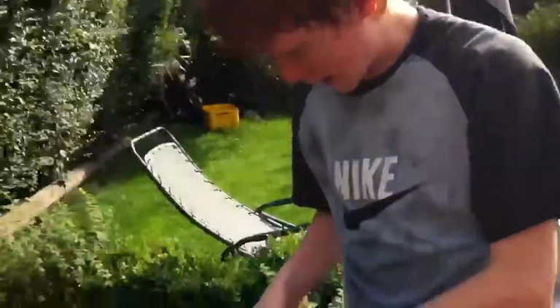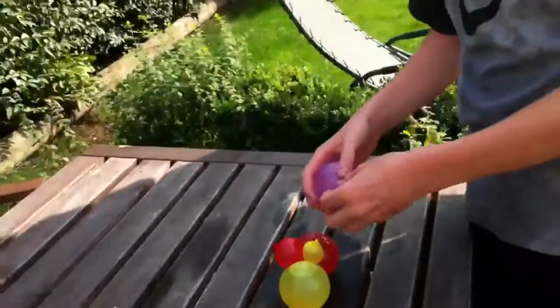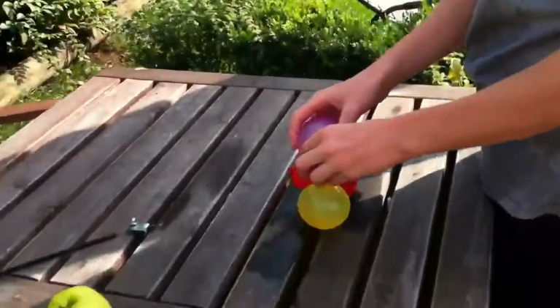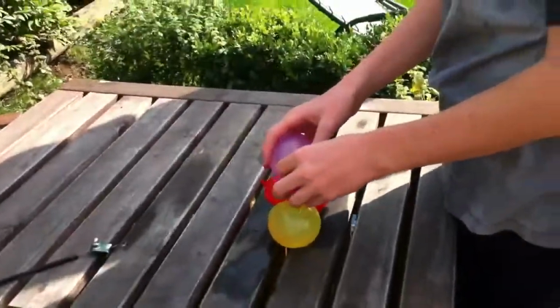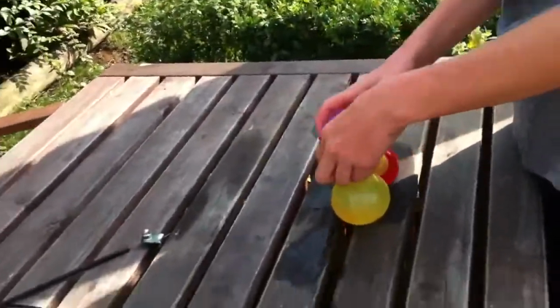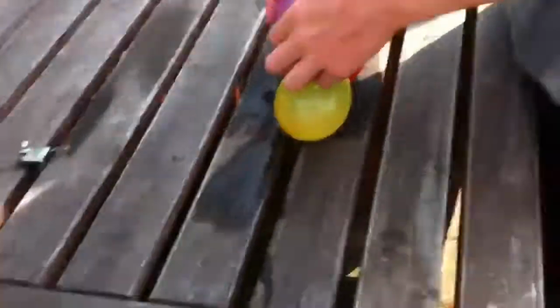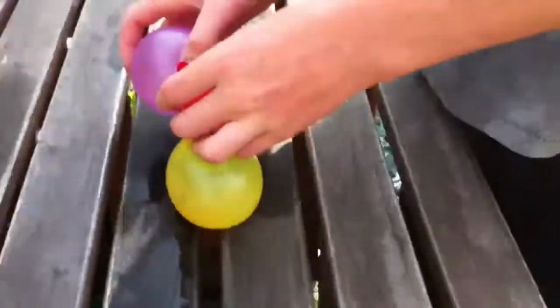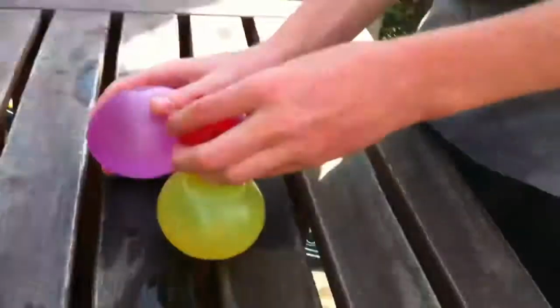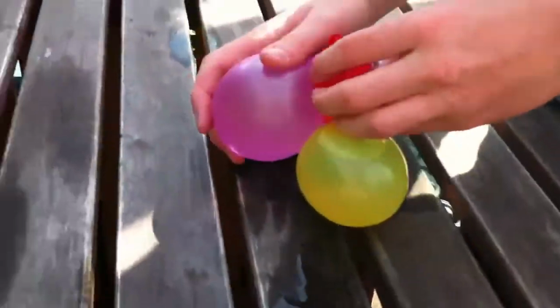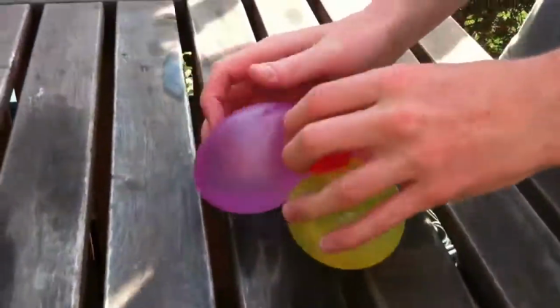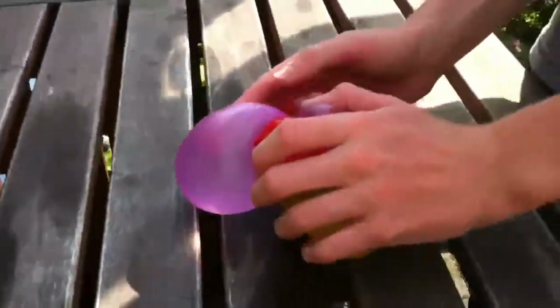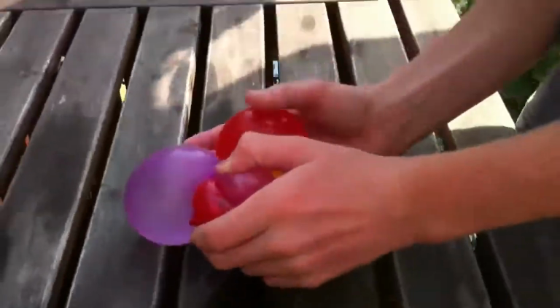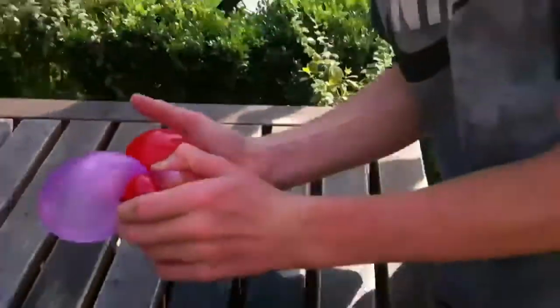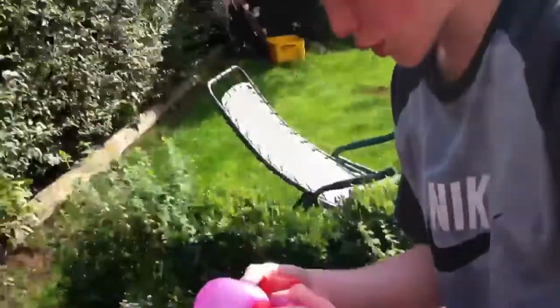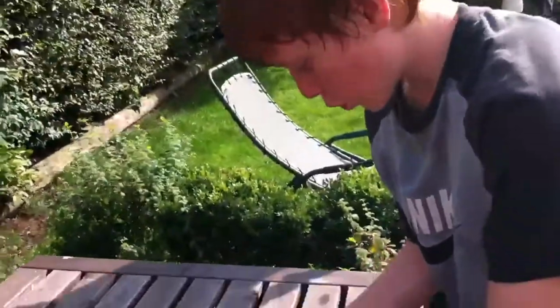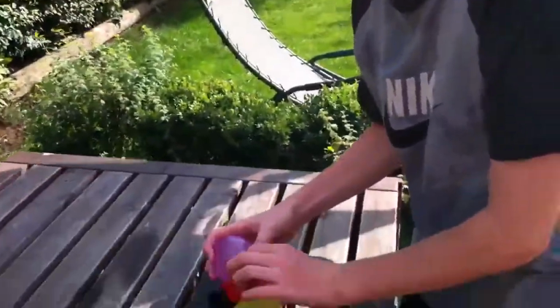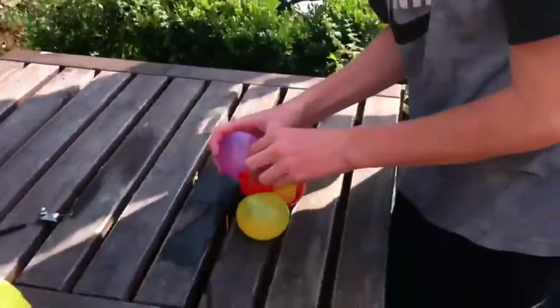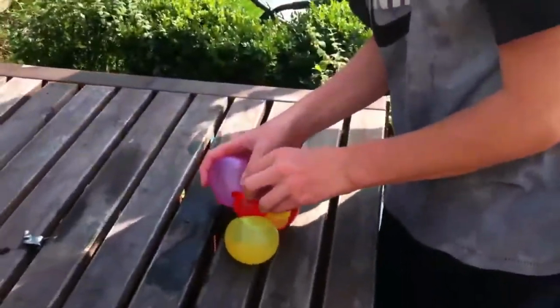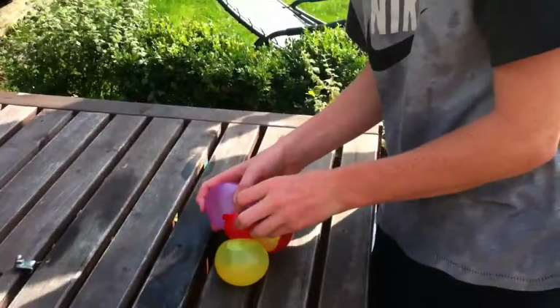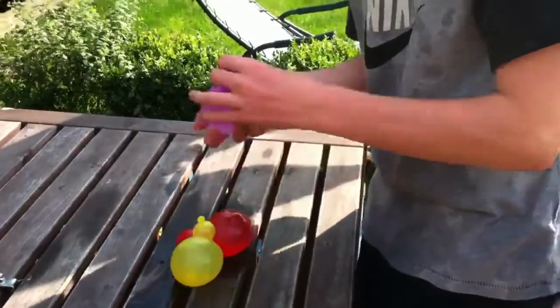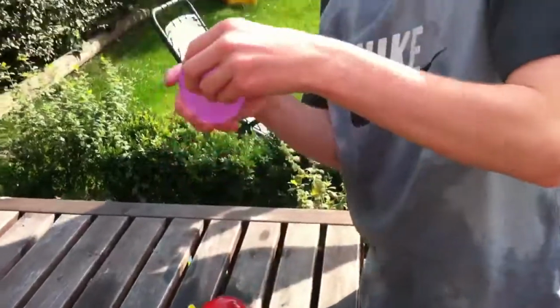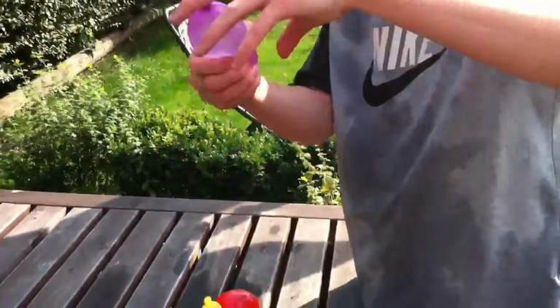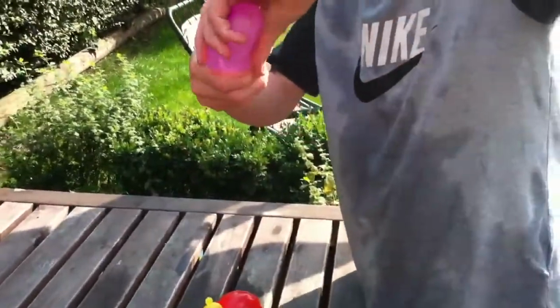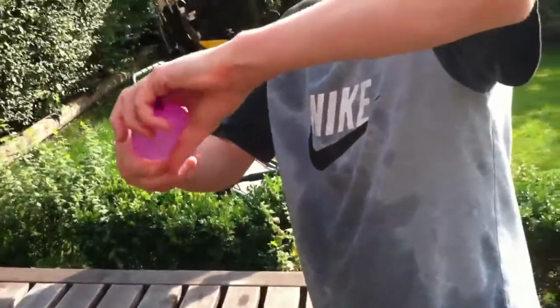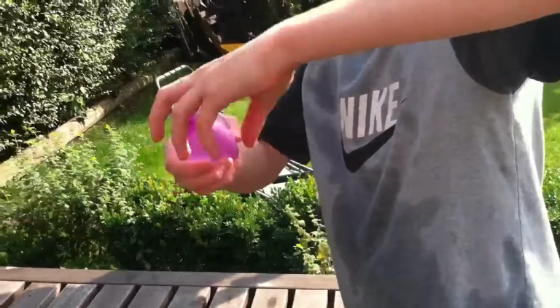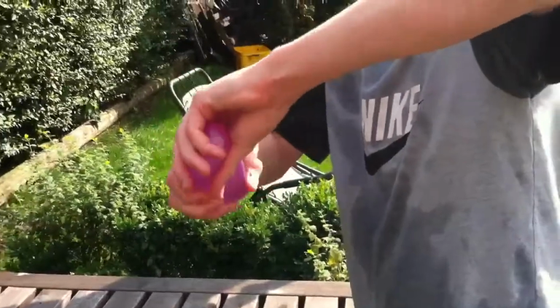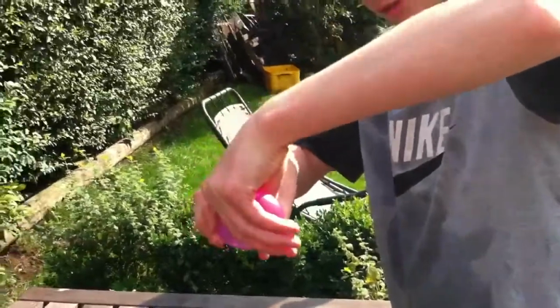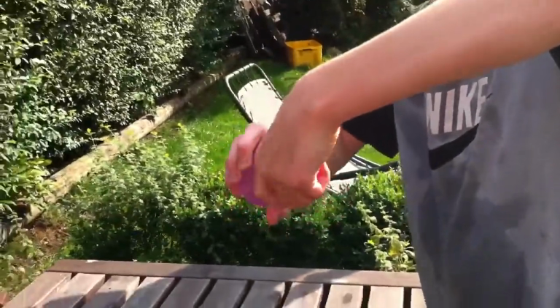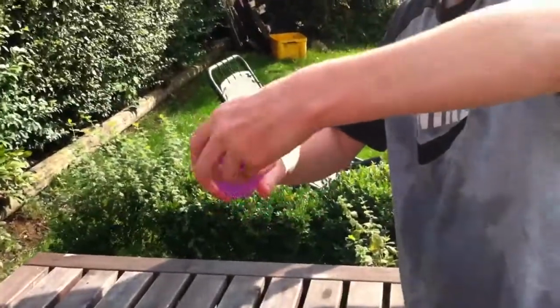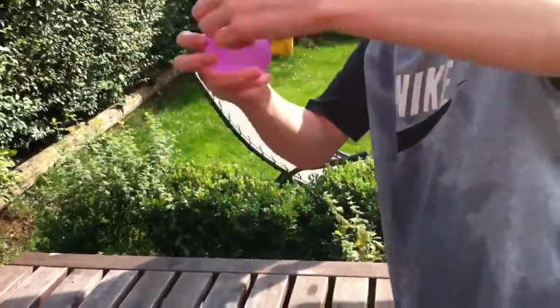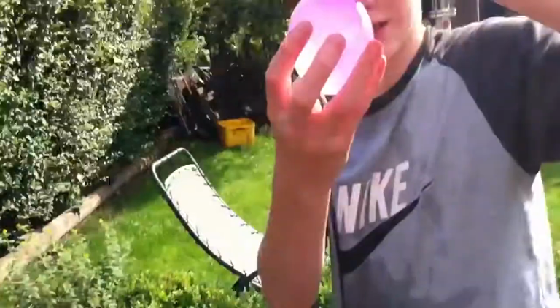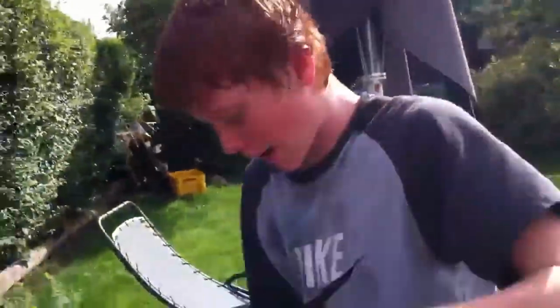Right, and then you just put it on like this, and then twist. Let me do it again. You twist the top so it looks like a snowman.